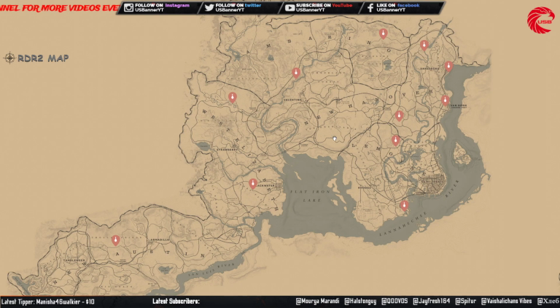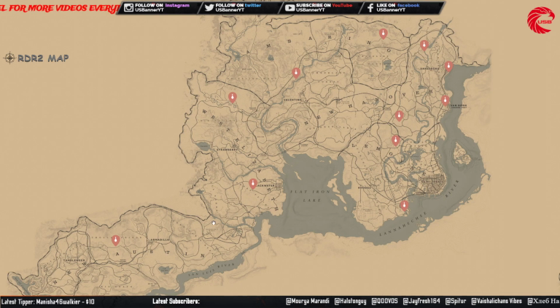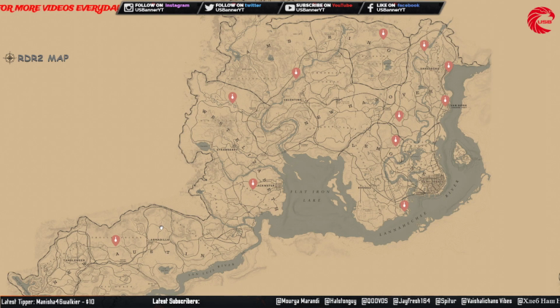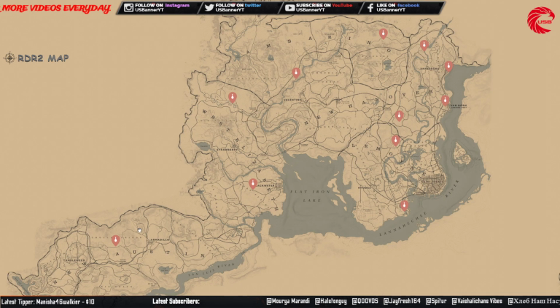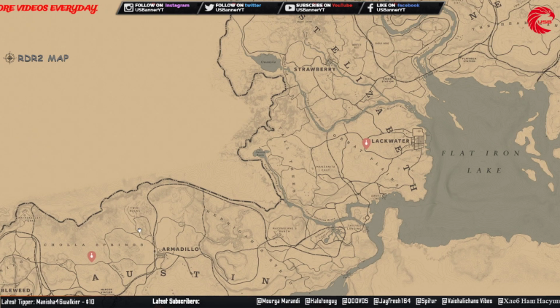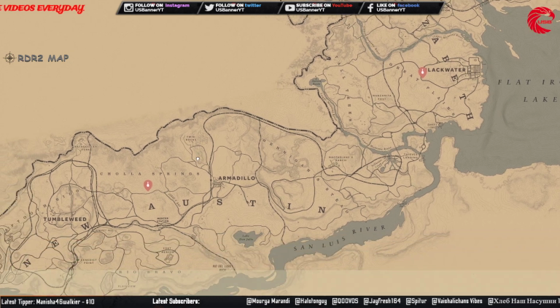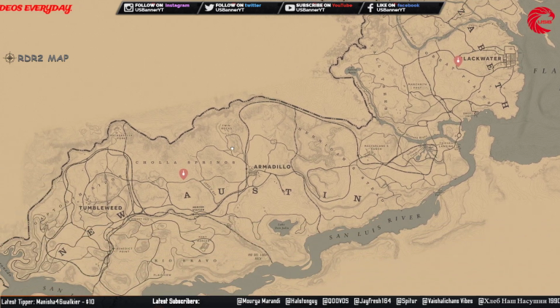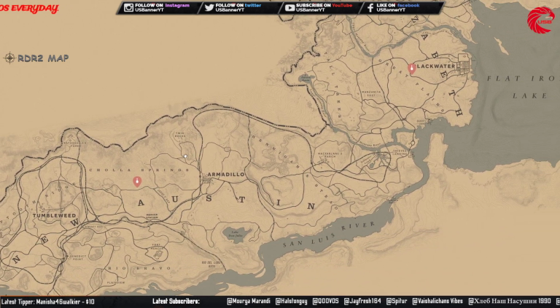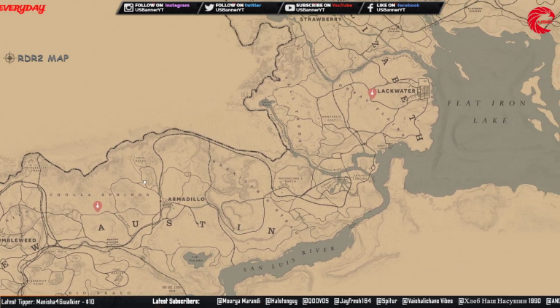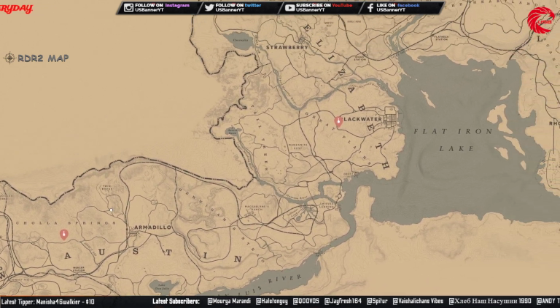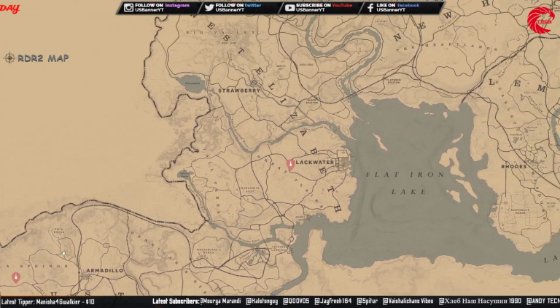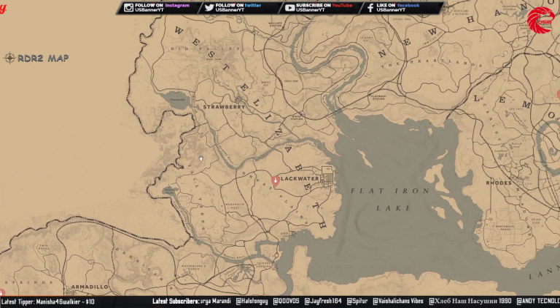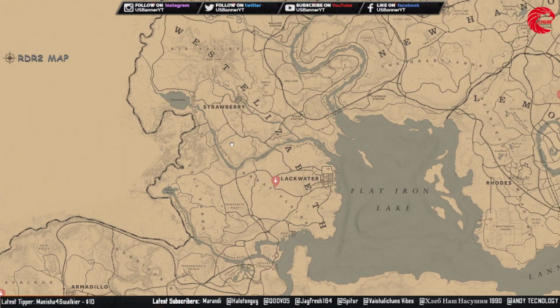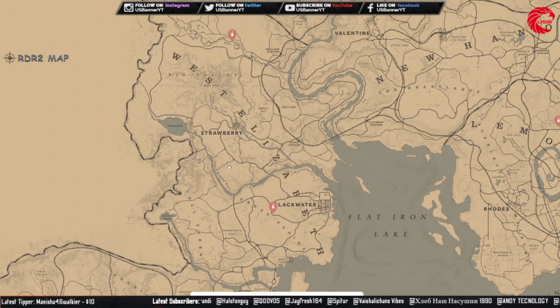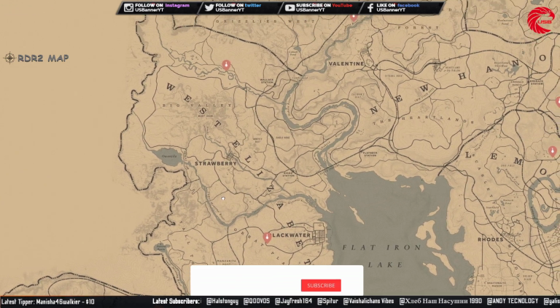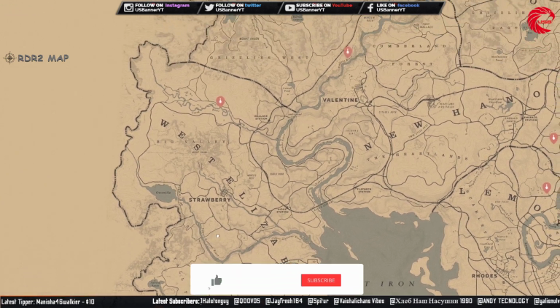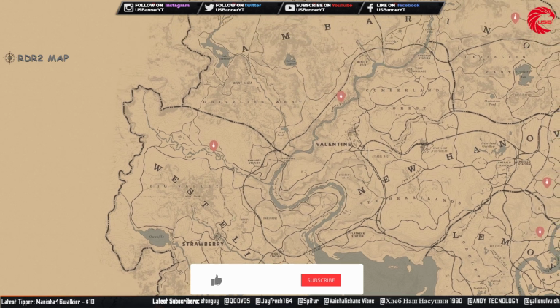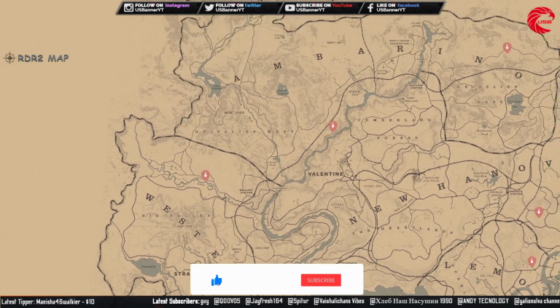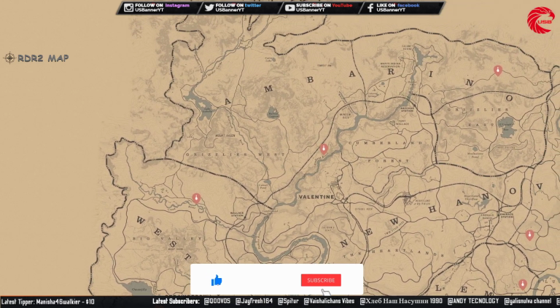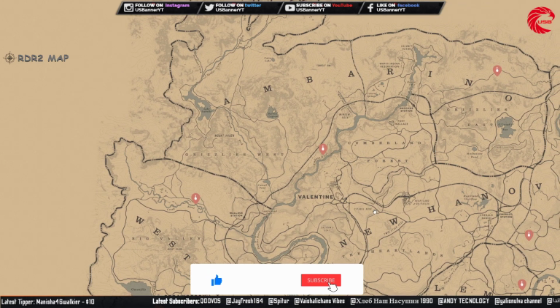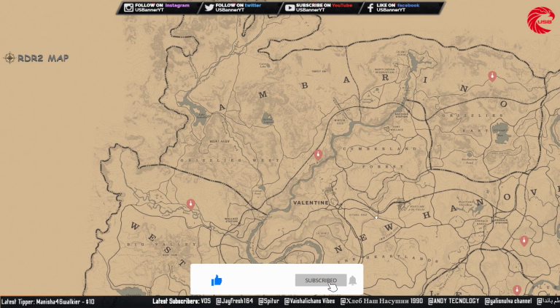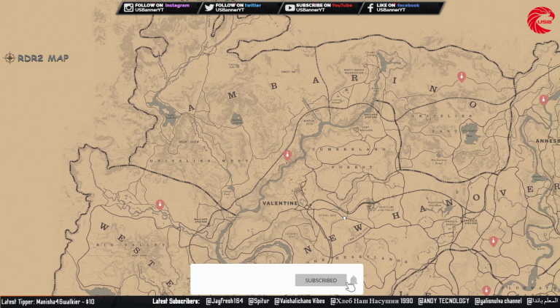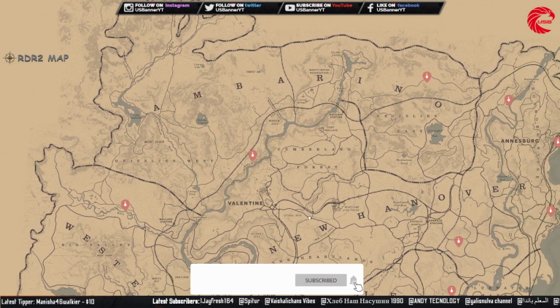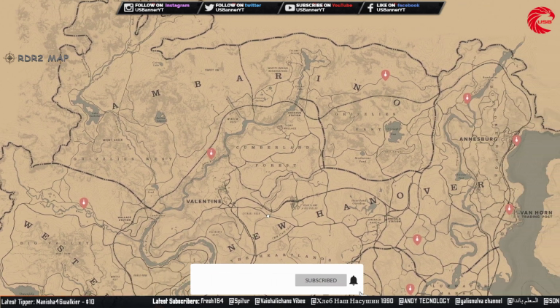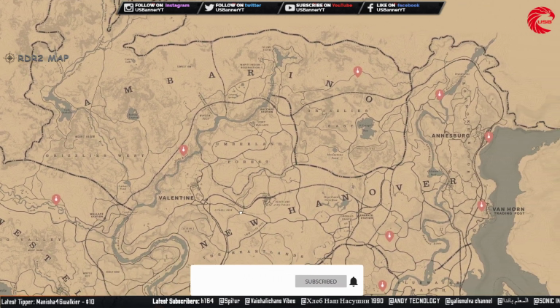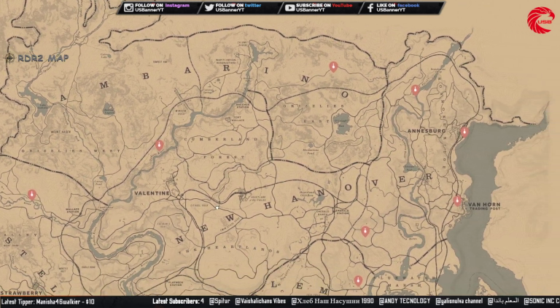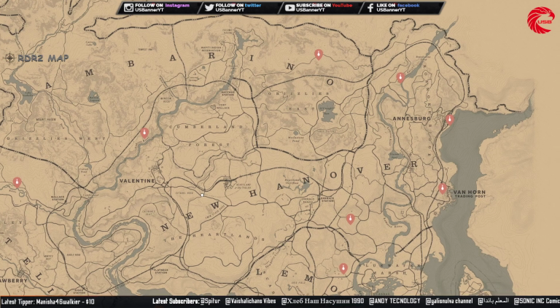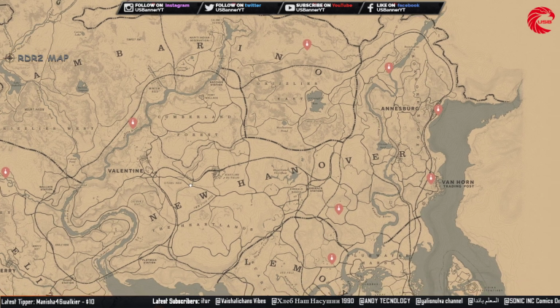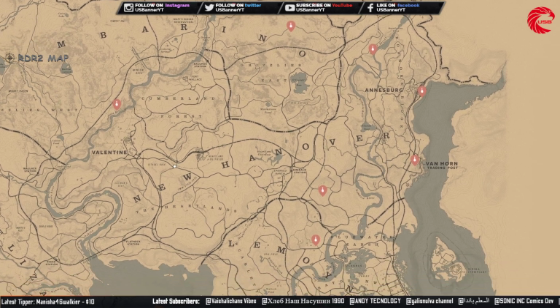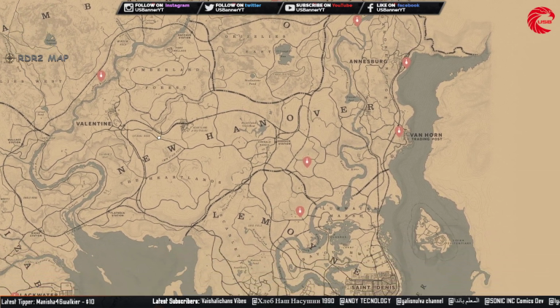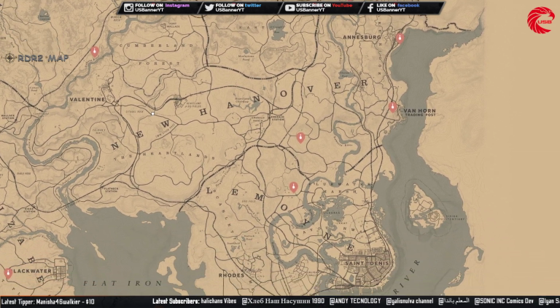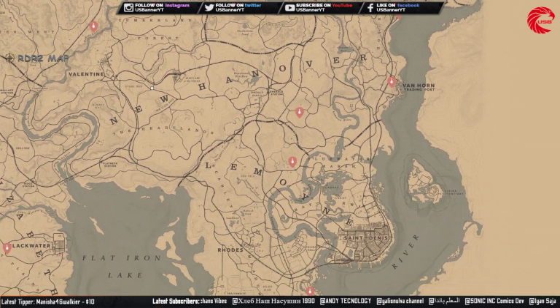The earring set — you can collect this set and sell to Madame Nazar for a minimum of $364. If you're new to the channel, don't forget to subscribe because I upload every day: locations for the daily challenge, weekly collection, Madame Nazar location, and all the collectible set locations for every single day.